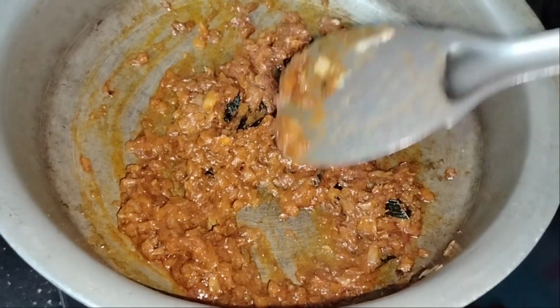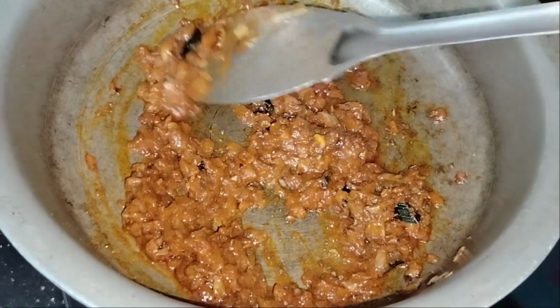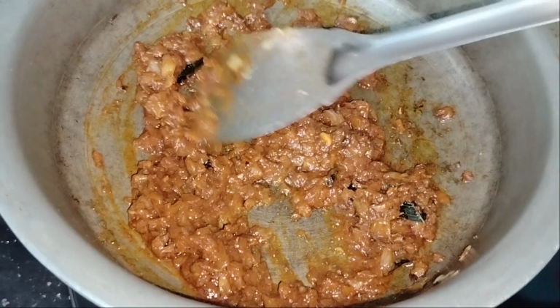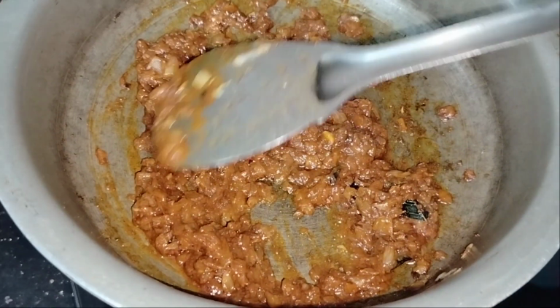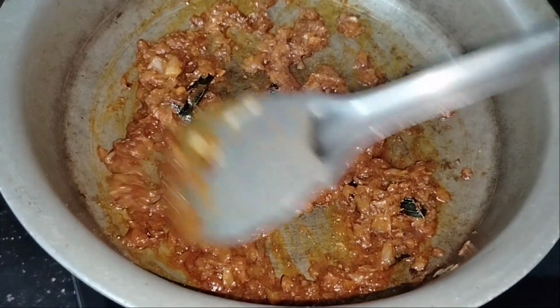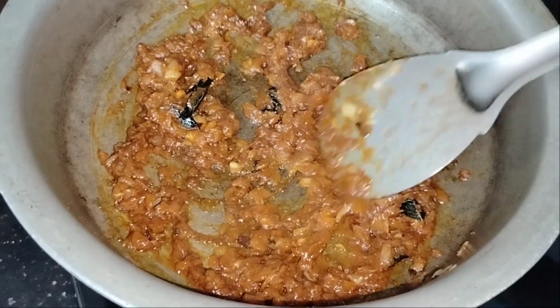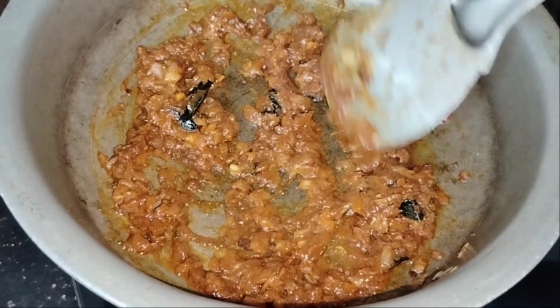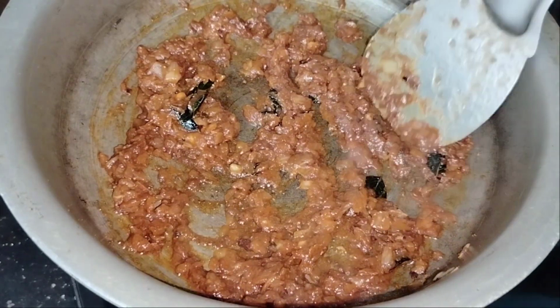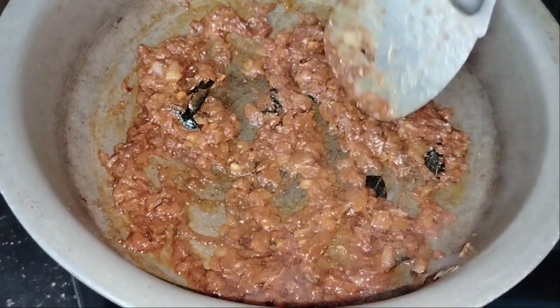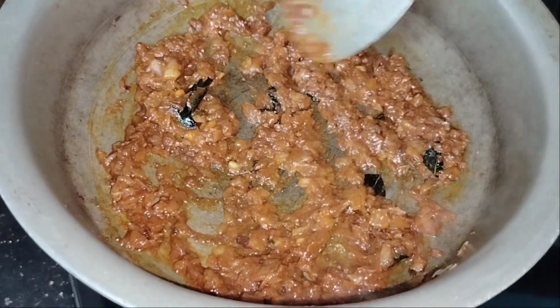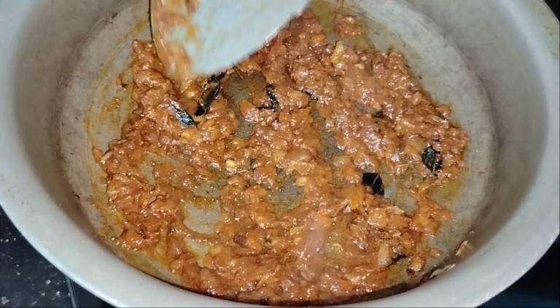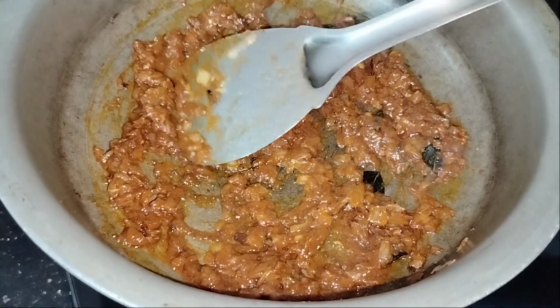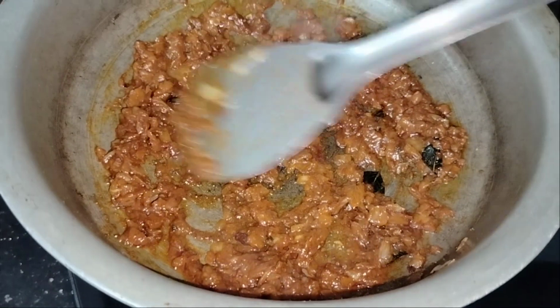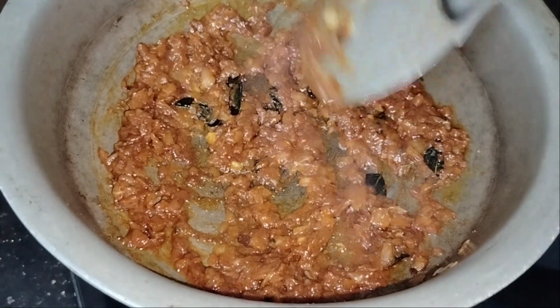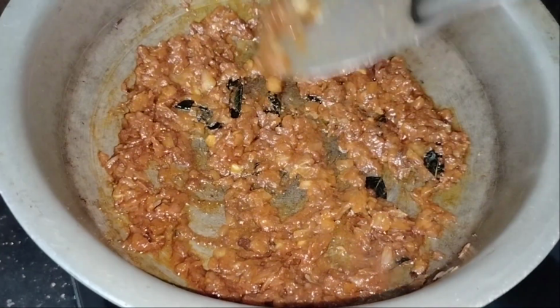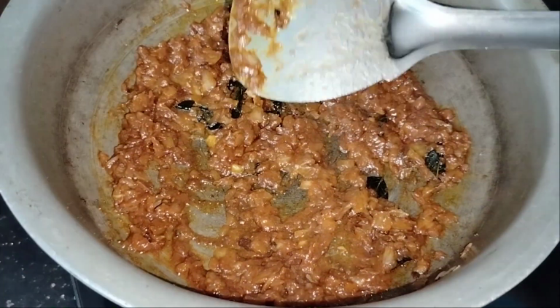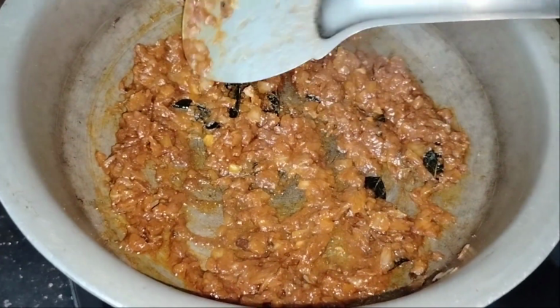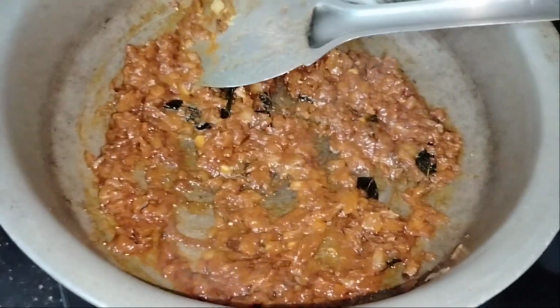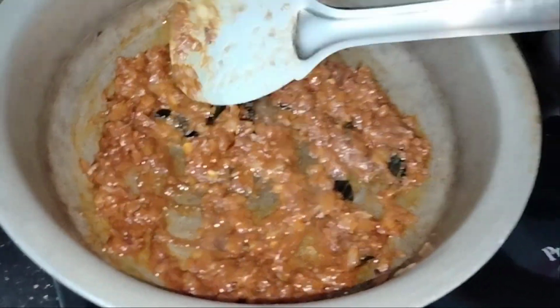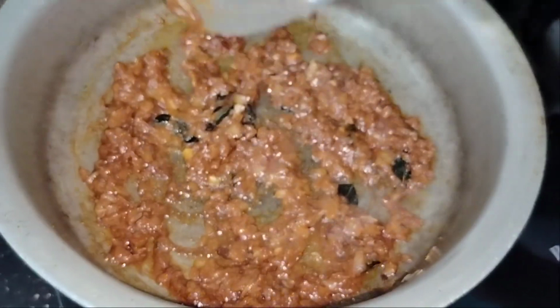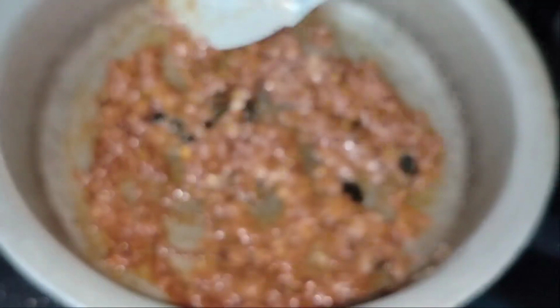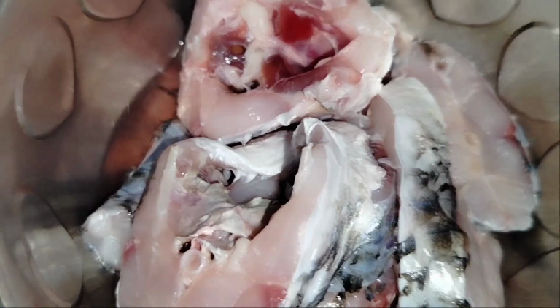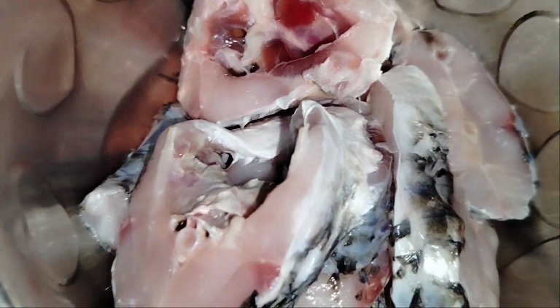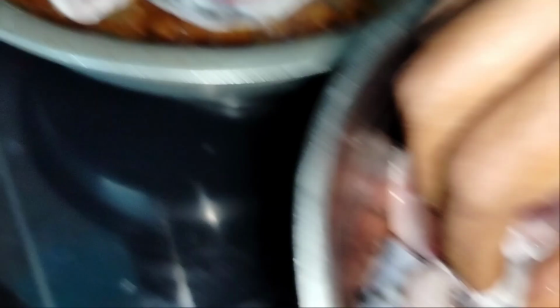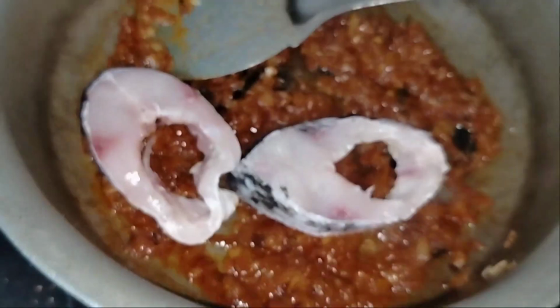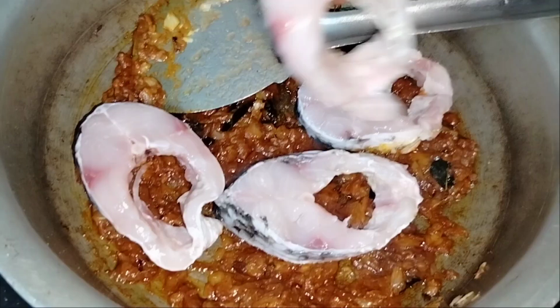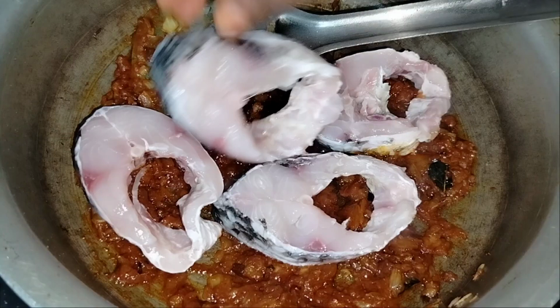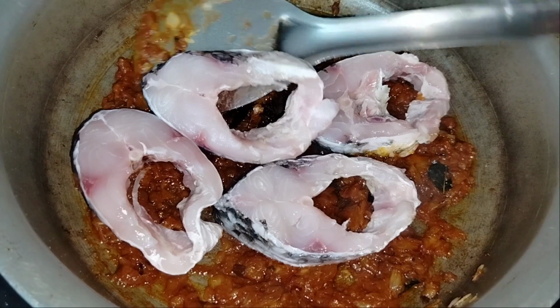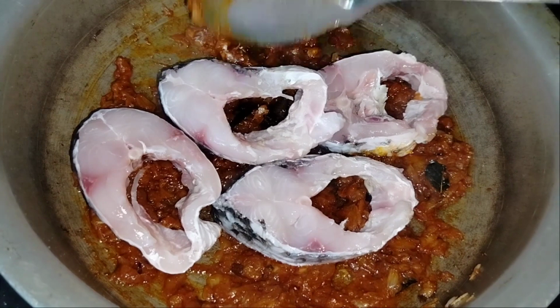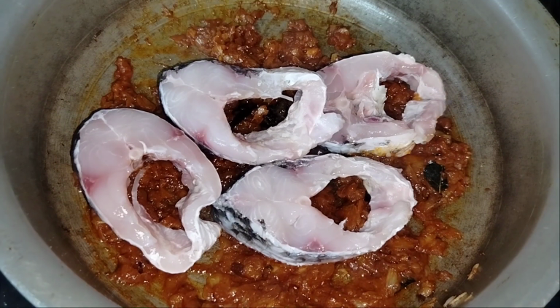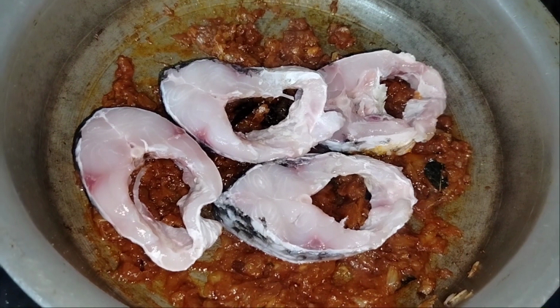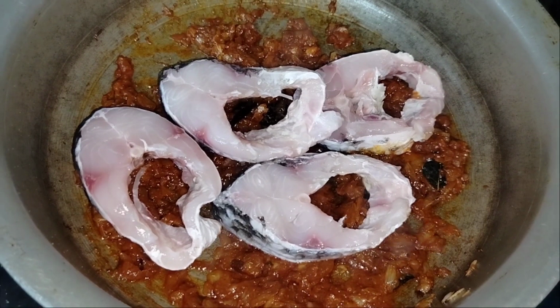Now I'm going to spread this masala. I'm going to add a fish recipe. You can put the fish in a little bit of thick batter and put the body parts together.